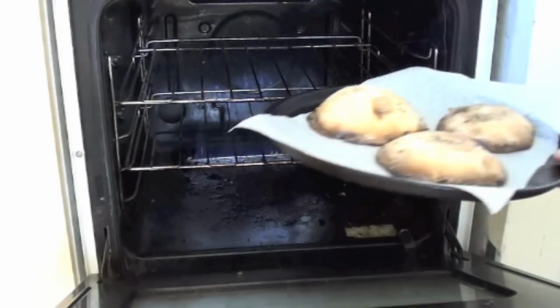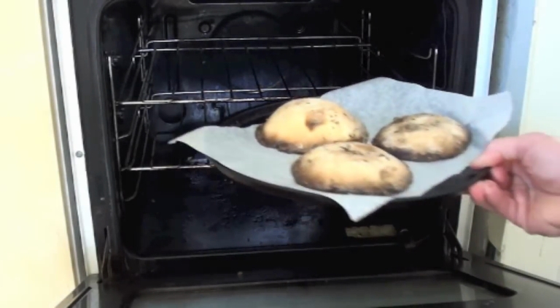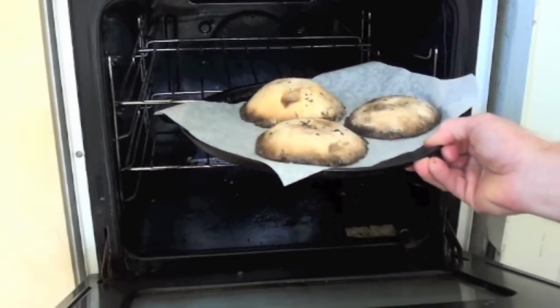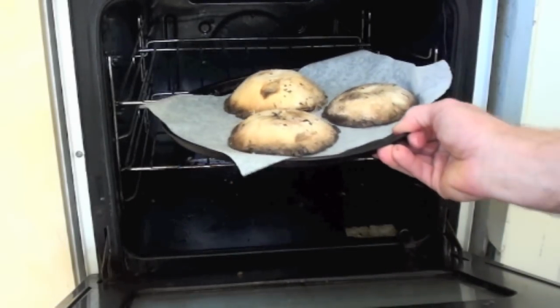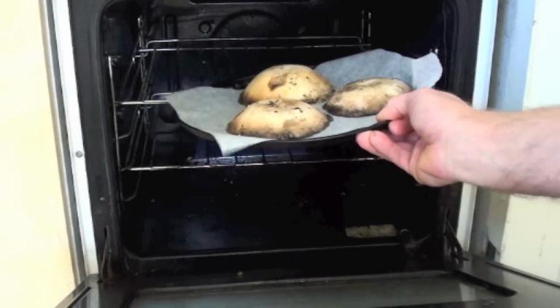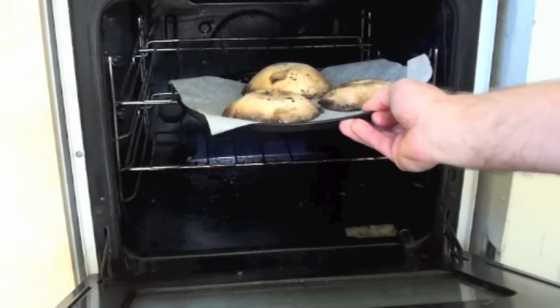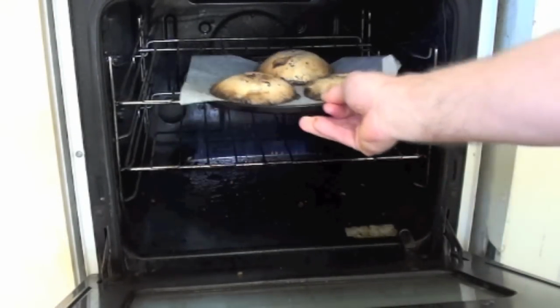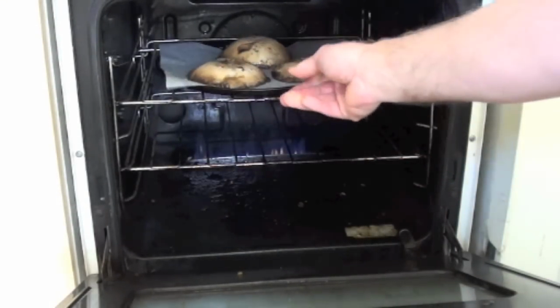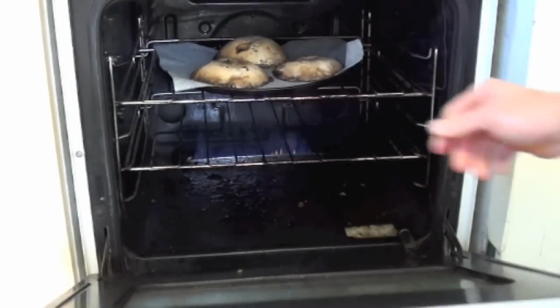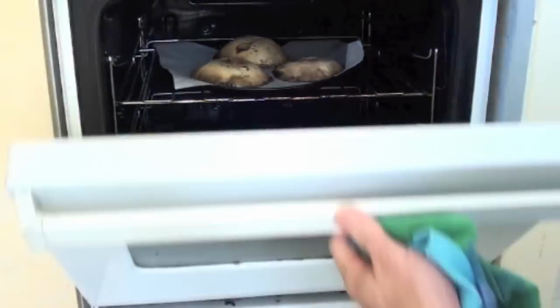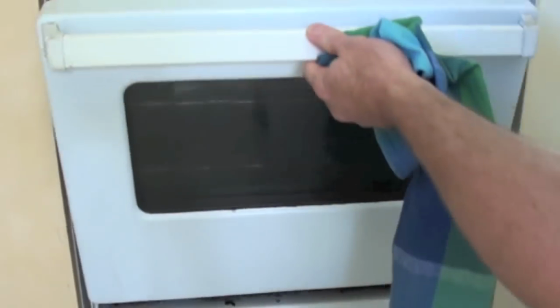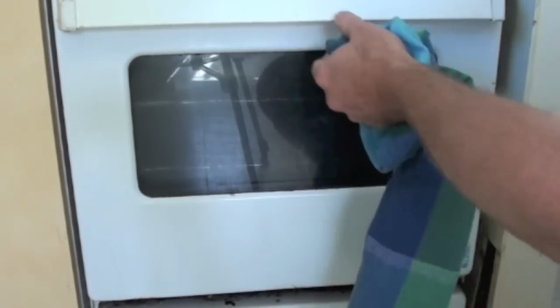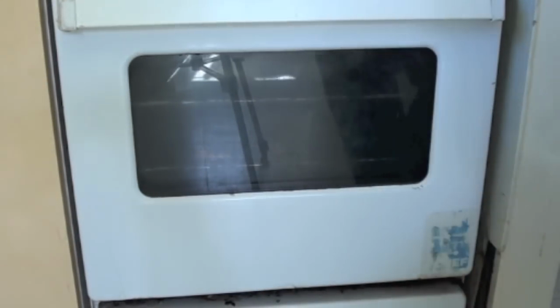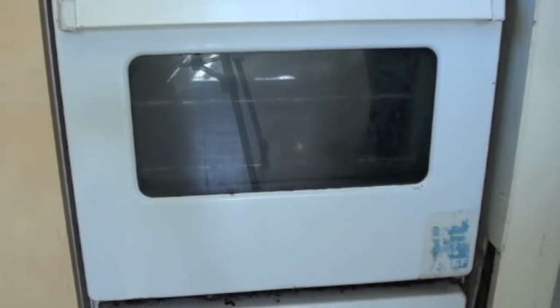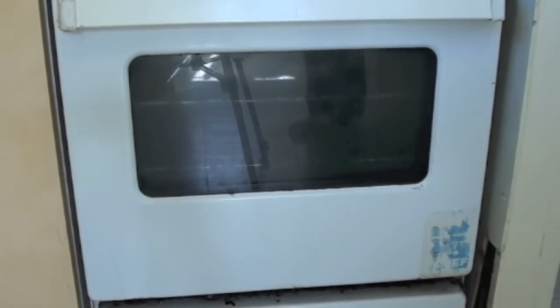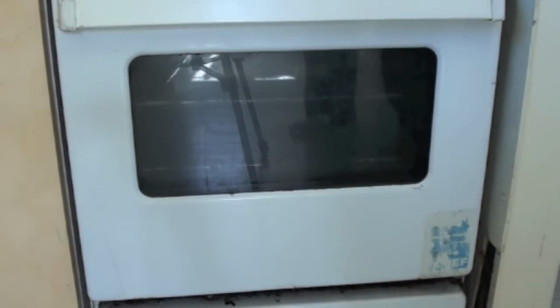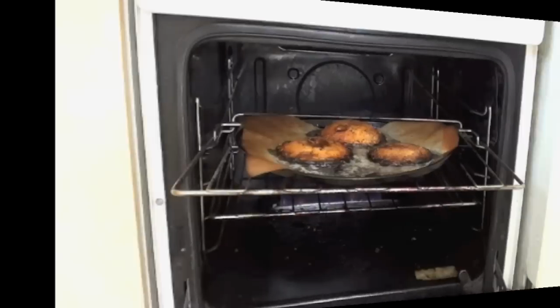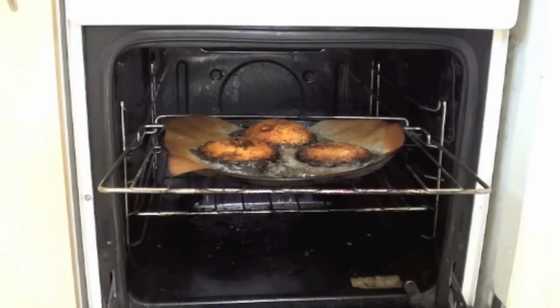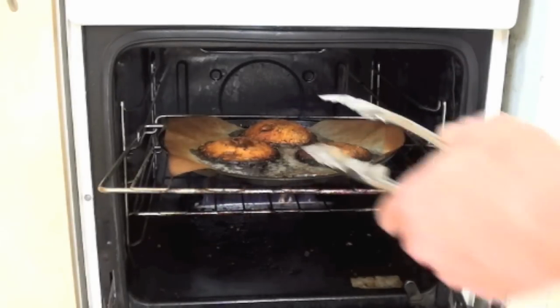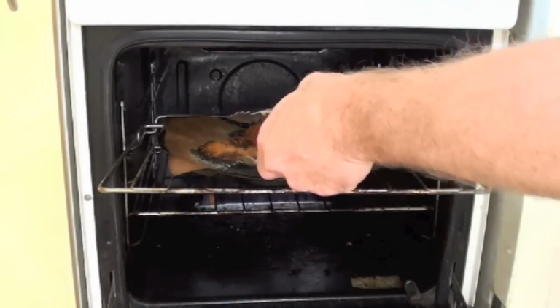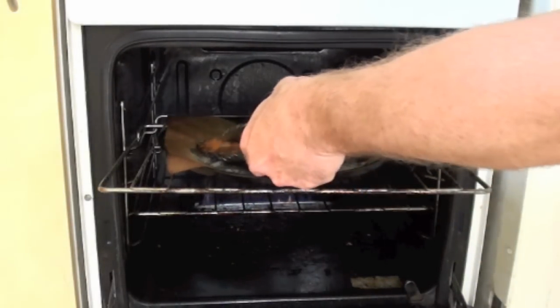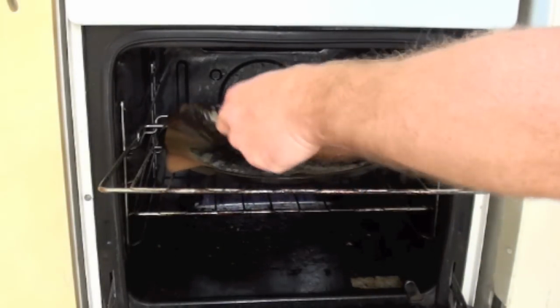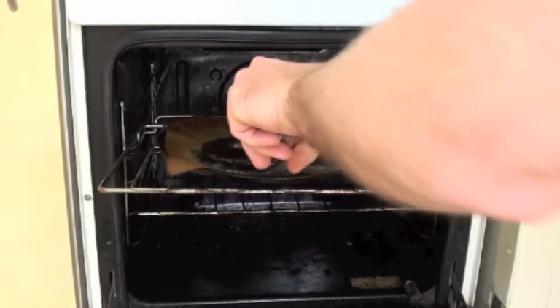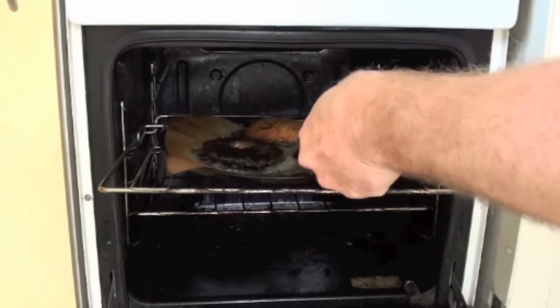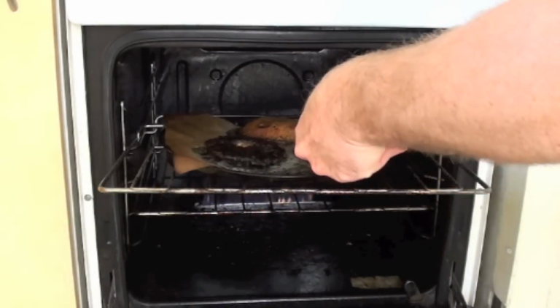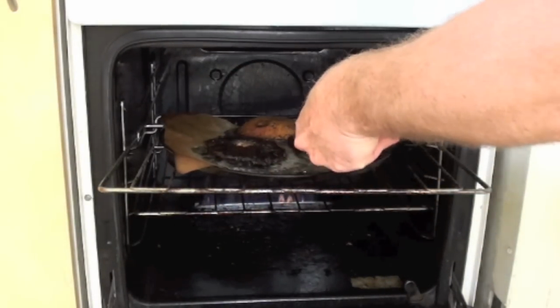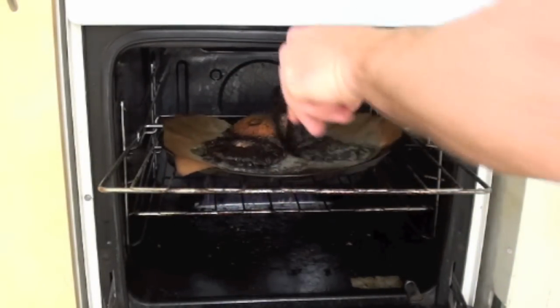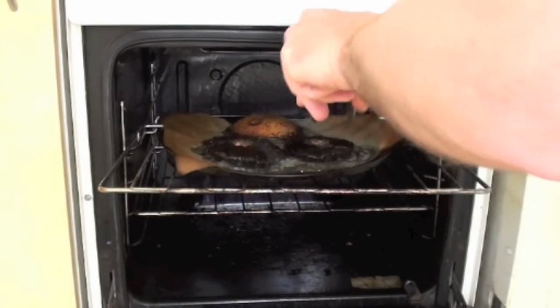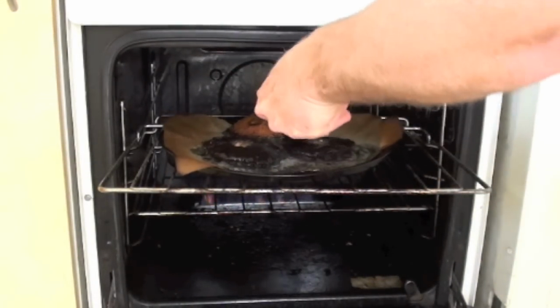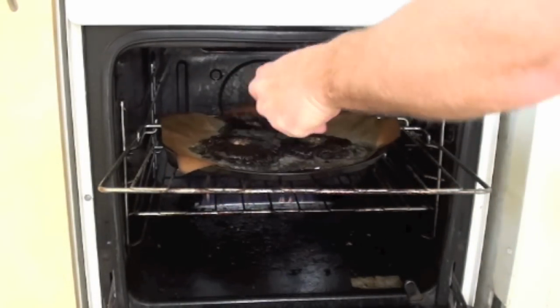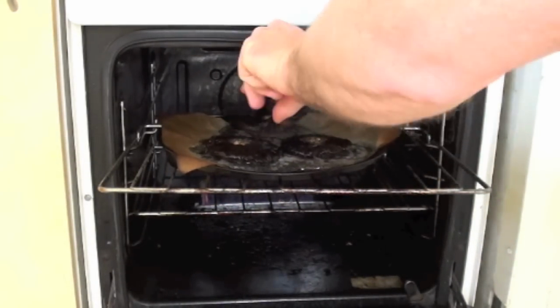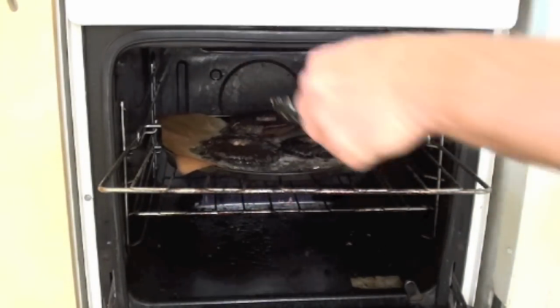Stem side down, put them onto some baking paper. Then onto the center tray of the oven, stick these in and cook them for about 15 to 20 minutes. After about 15 minutes, flip them over and do the other side for about five minutes.